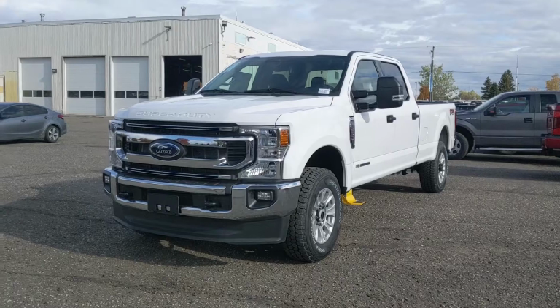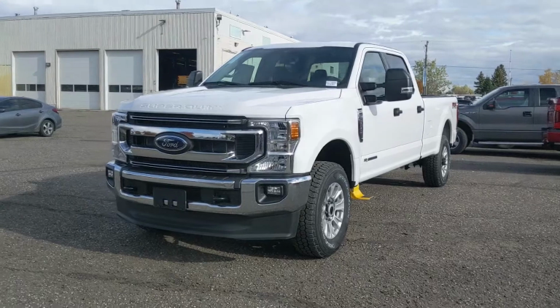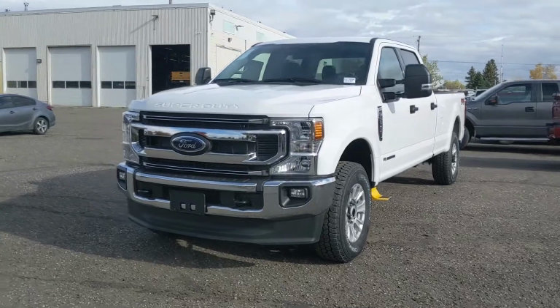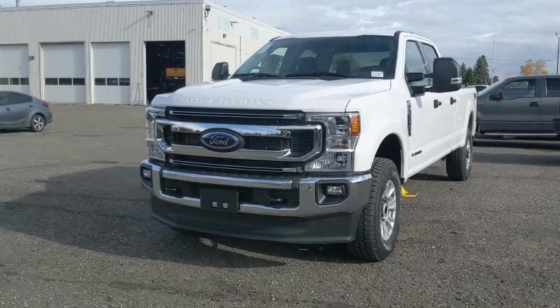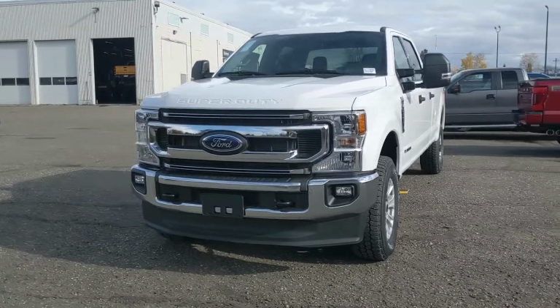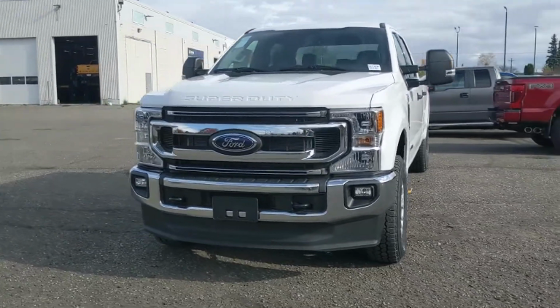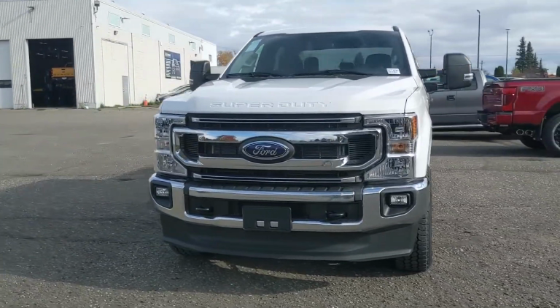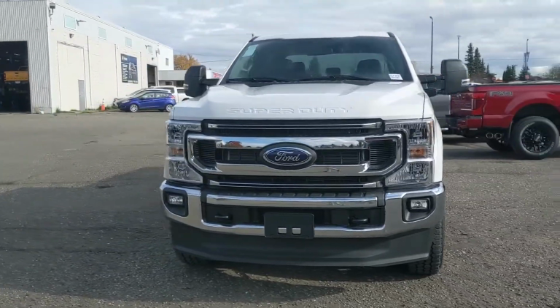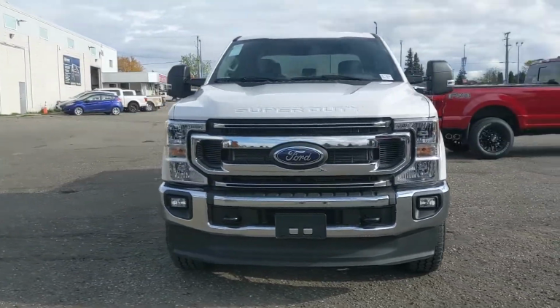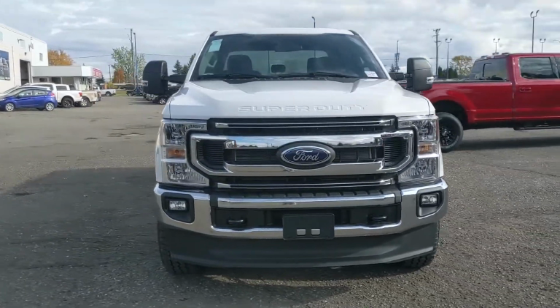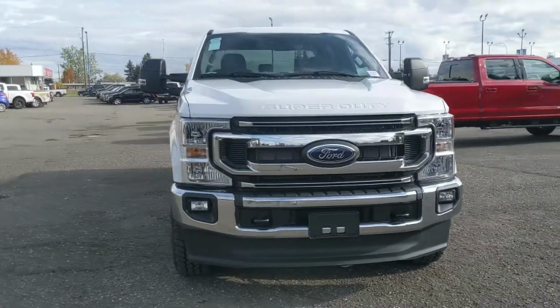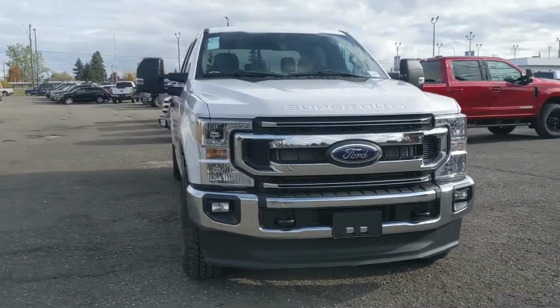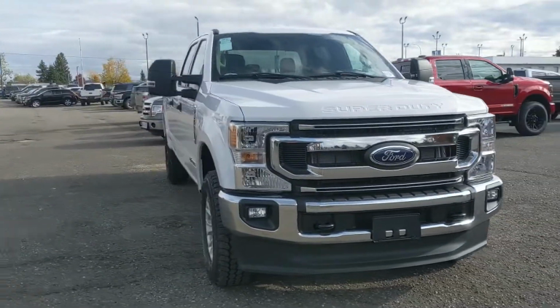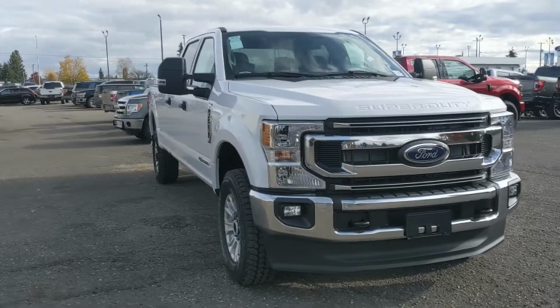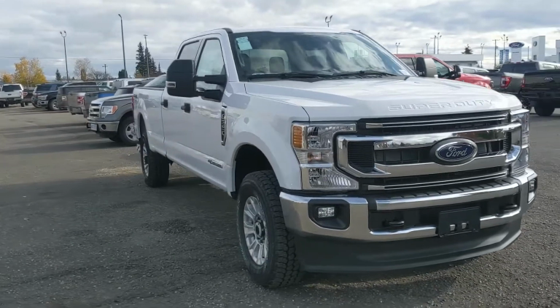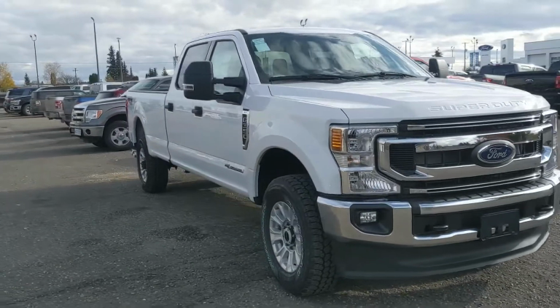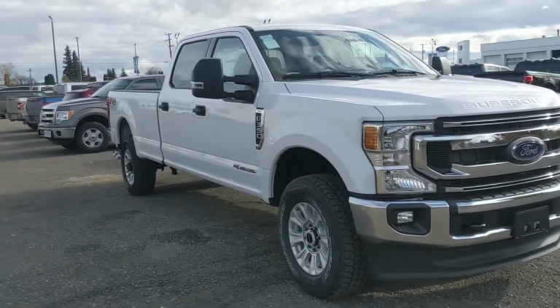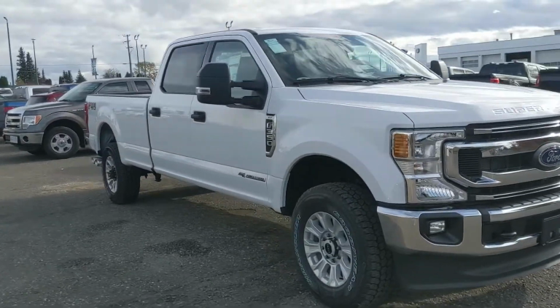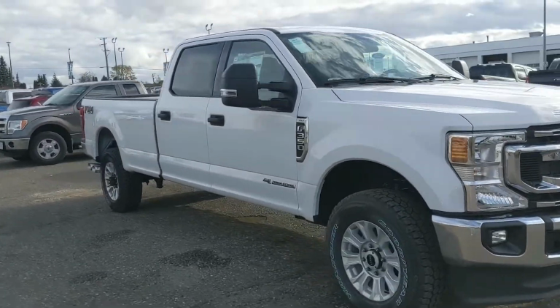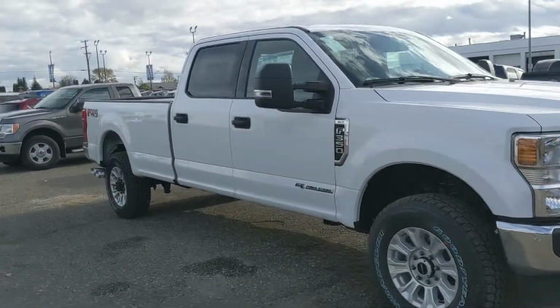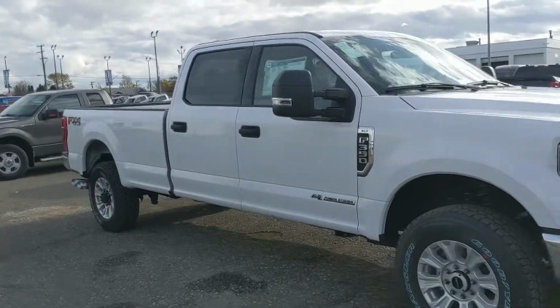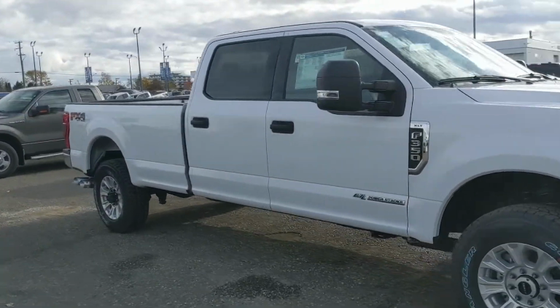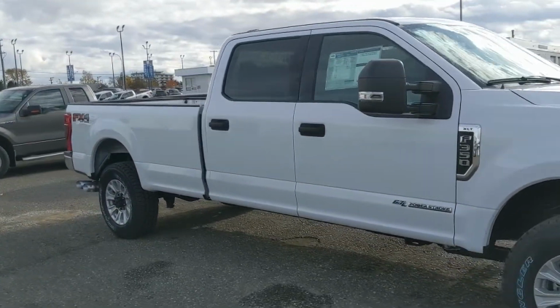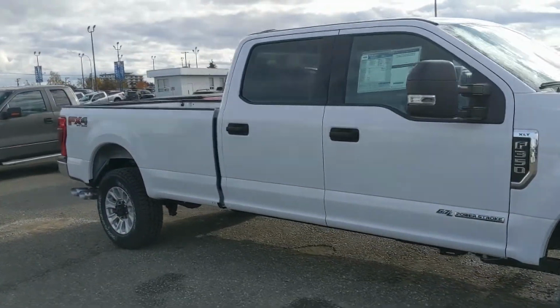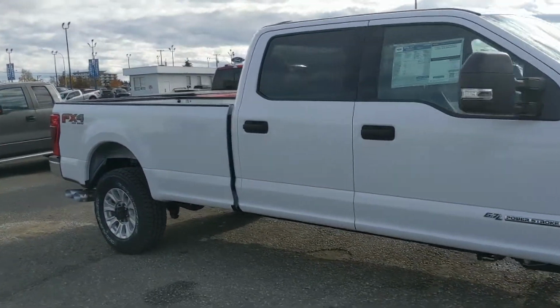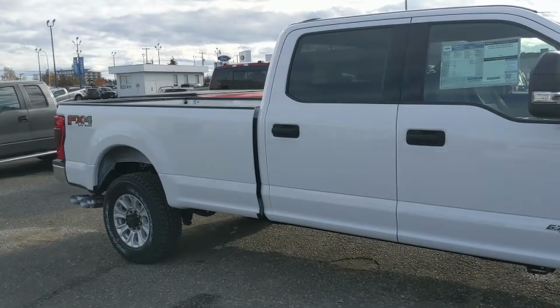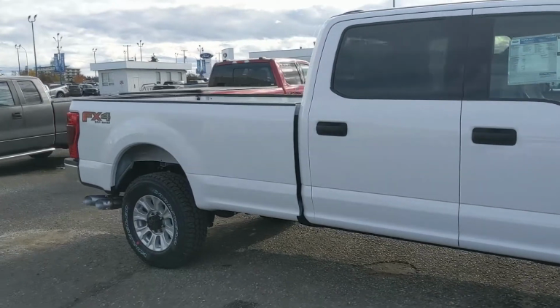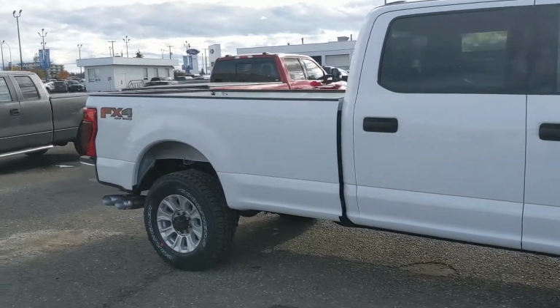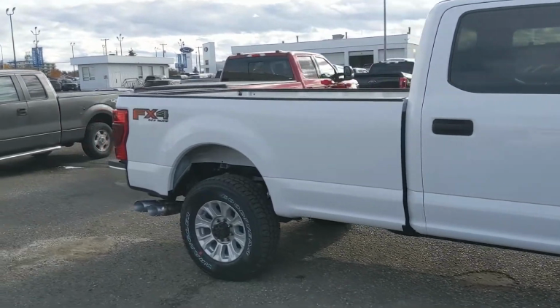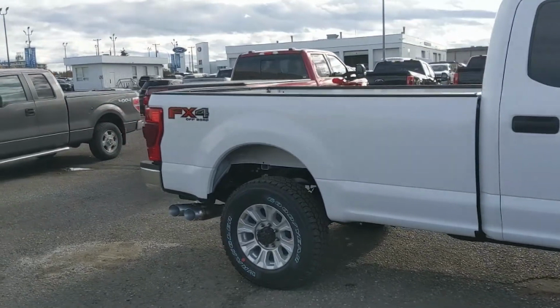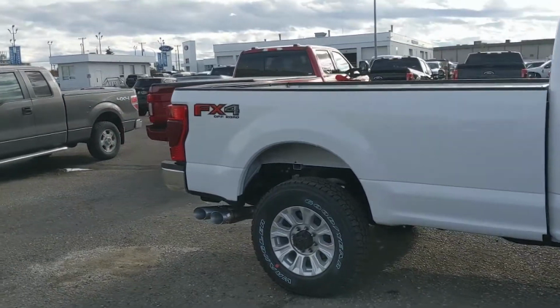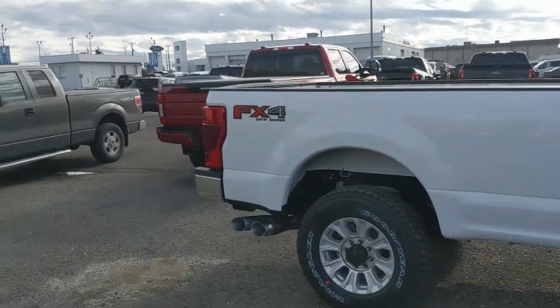Hello, this is Eric at Prince George Ford and we're taking a look at the 2022 Ford F350 in an XLT trim, powered by a 6.7 liter Power Stroke turbo diesel V8, providing you with plenty of power for towing, hauling, and 4x4ing.